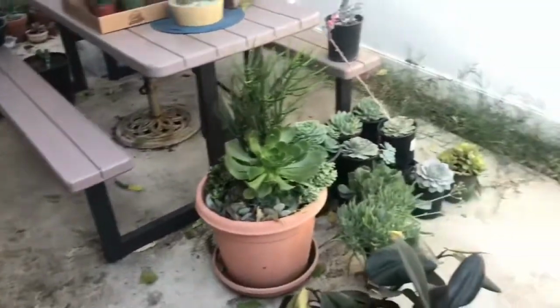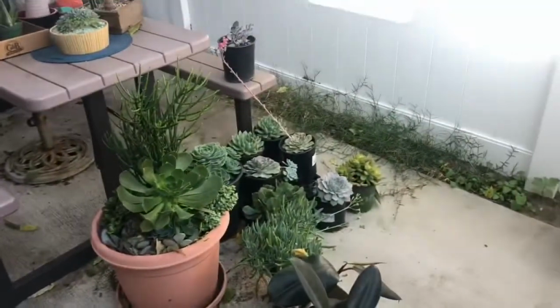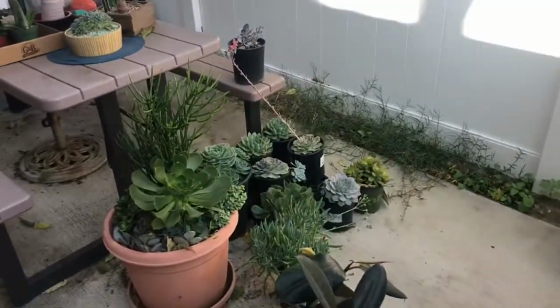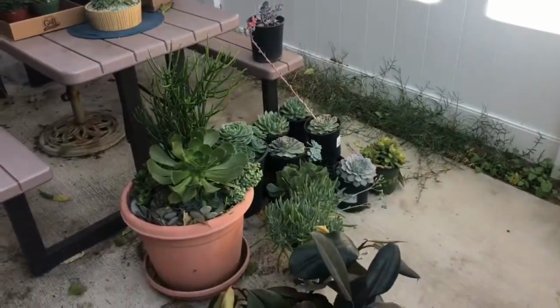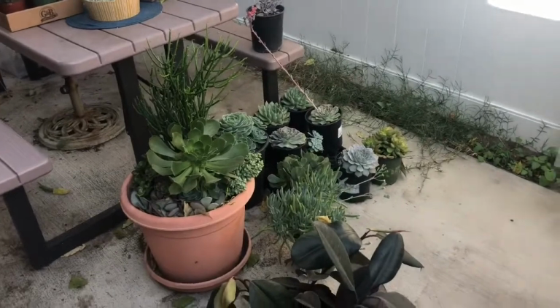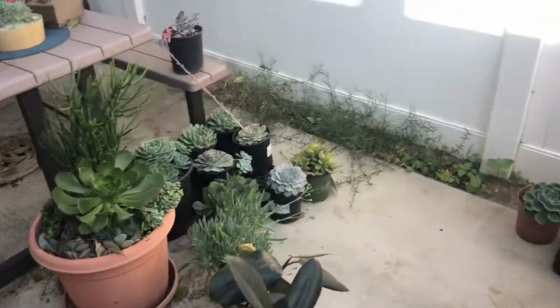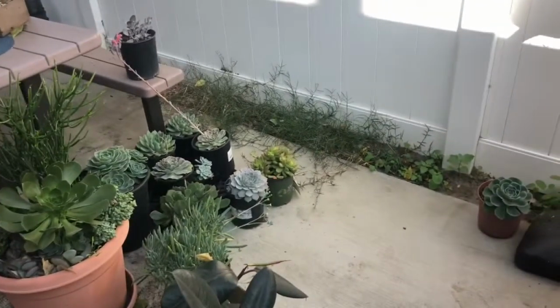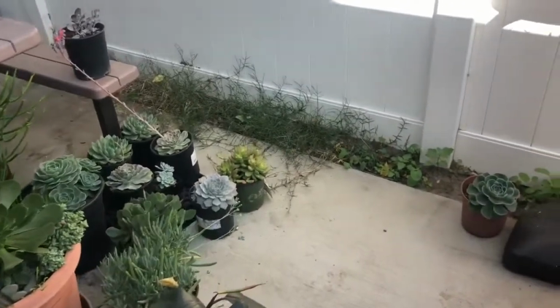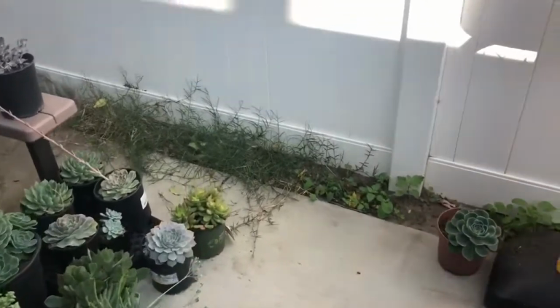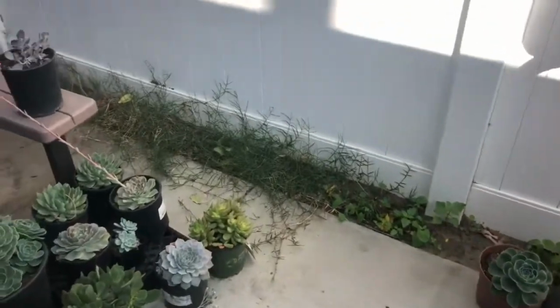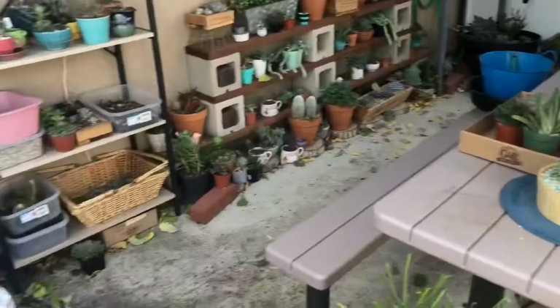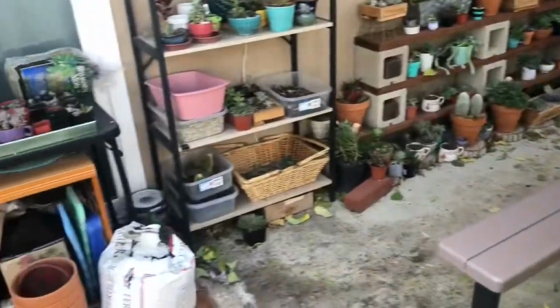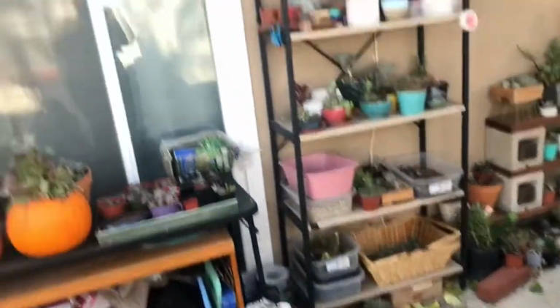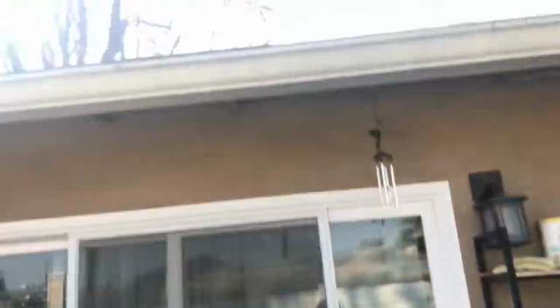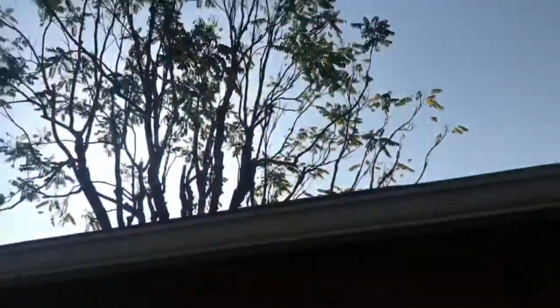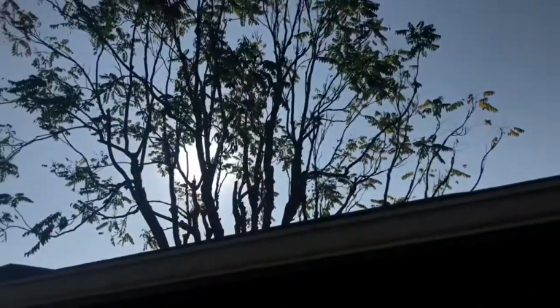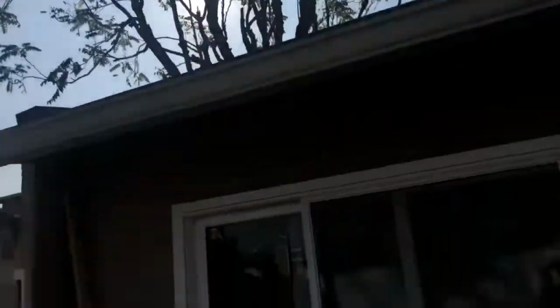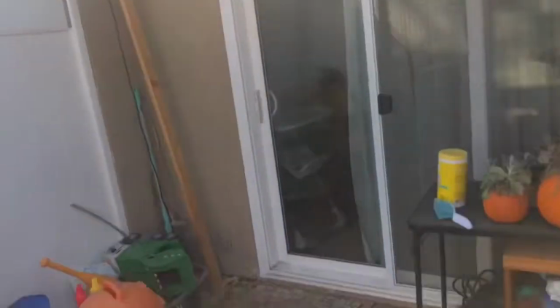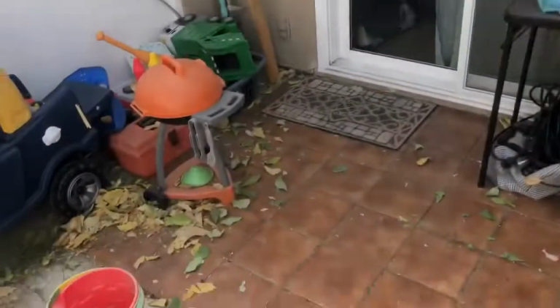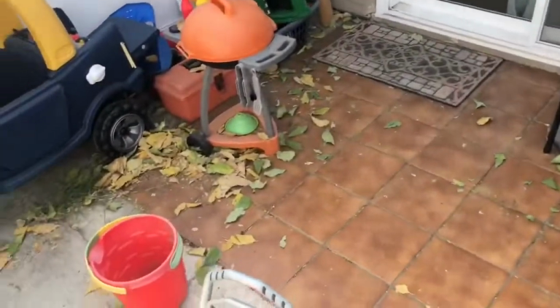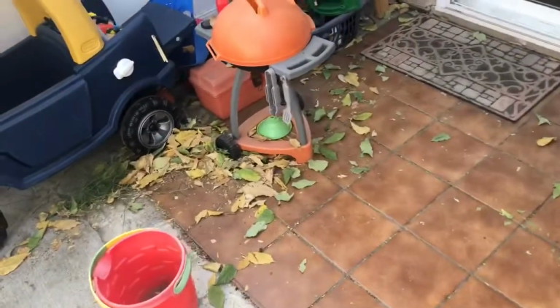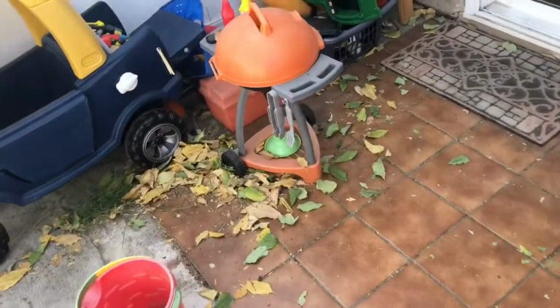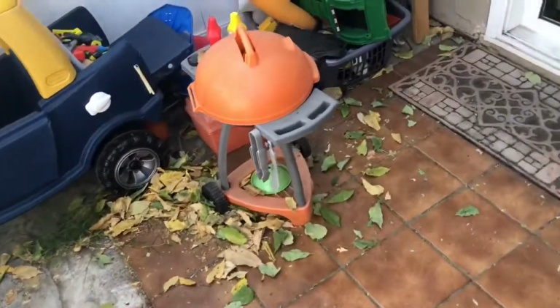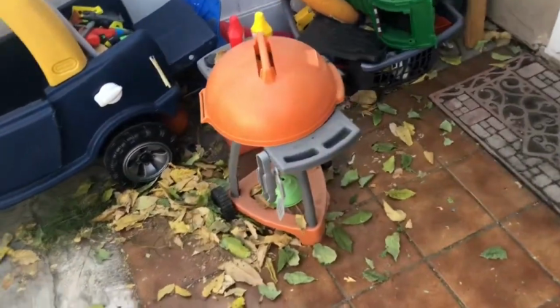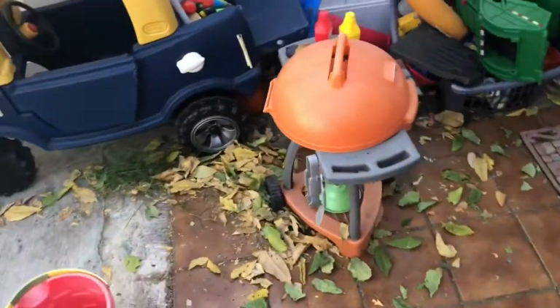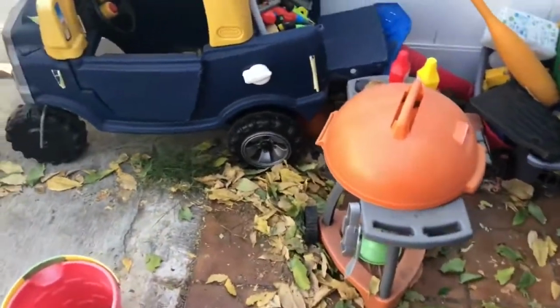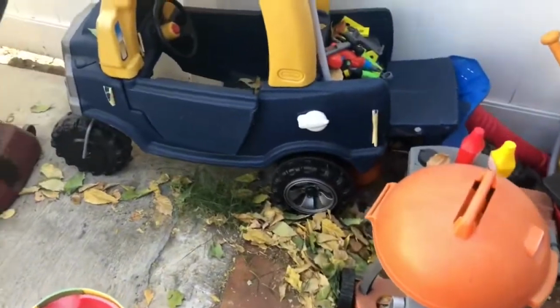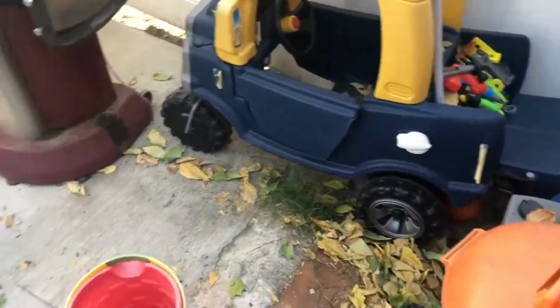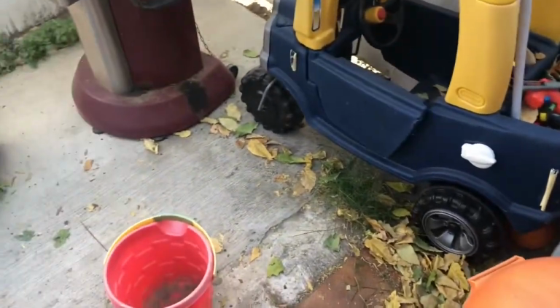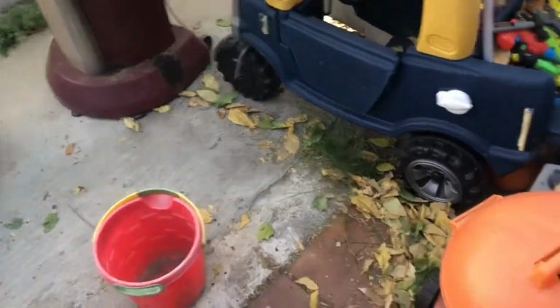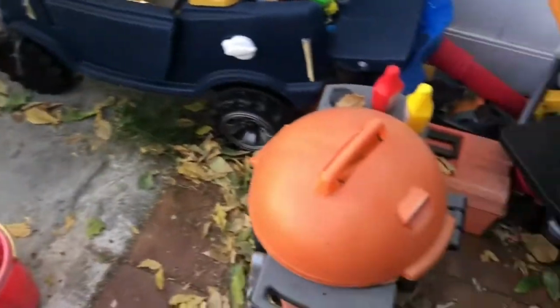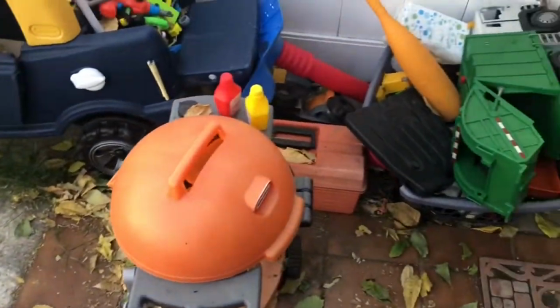I am going to clean up my backyard and pull these weeds hopefully. We have a tree that drops all its leaves in our backyard, which is kind of a pain, so I'm going to clean all this area up.